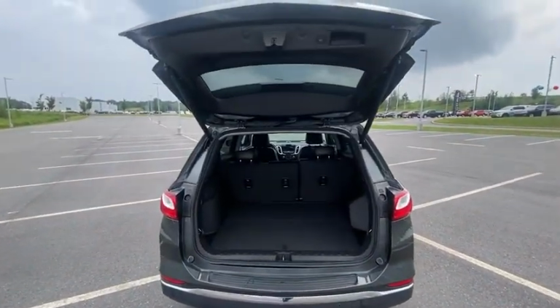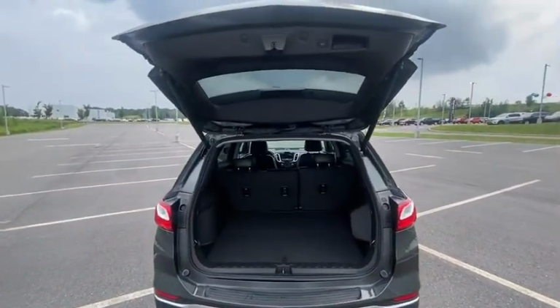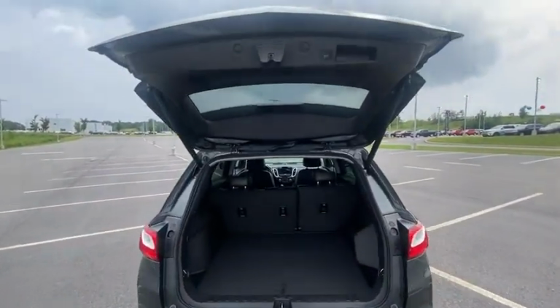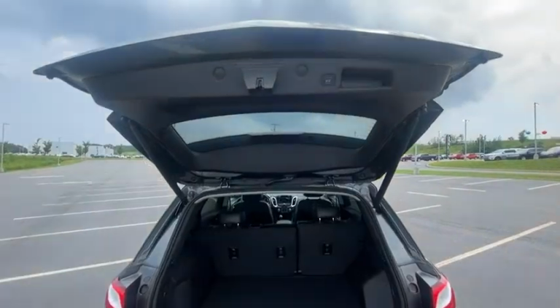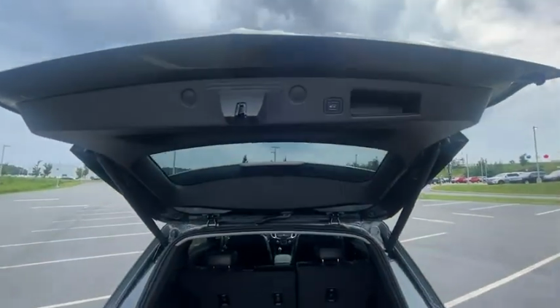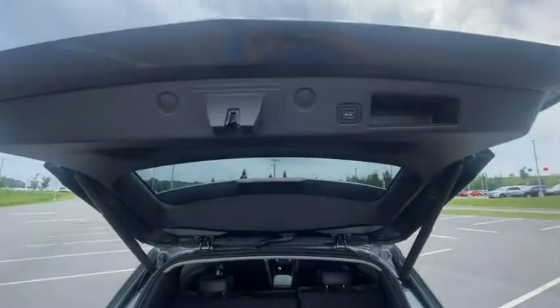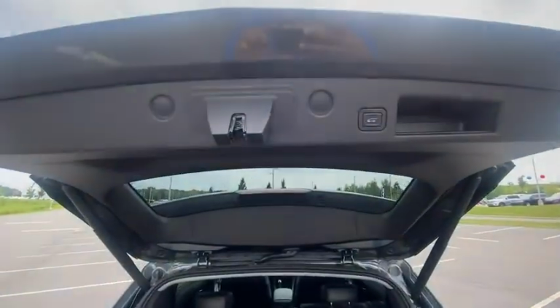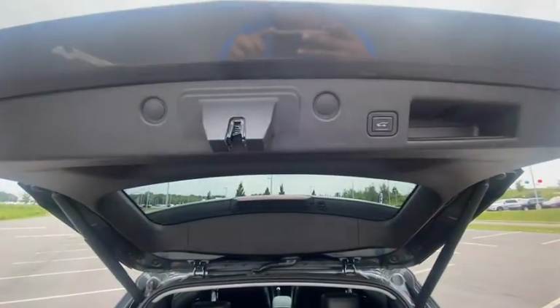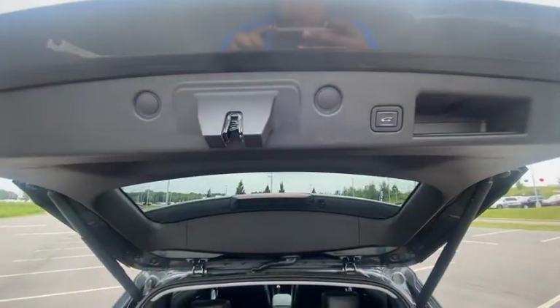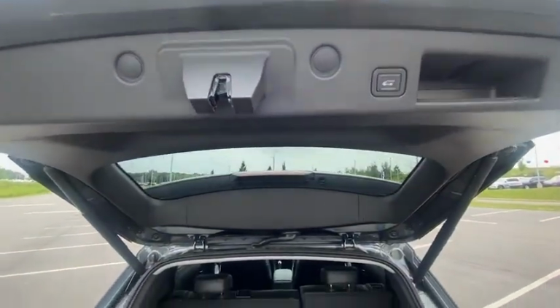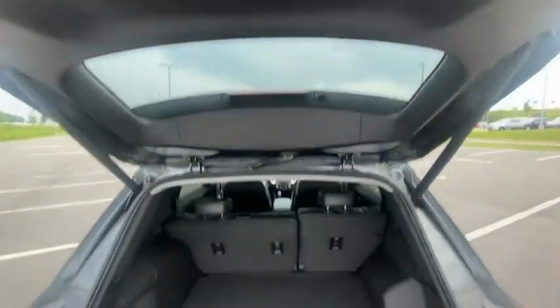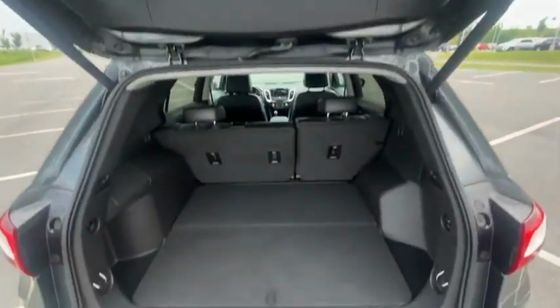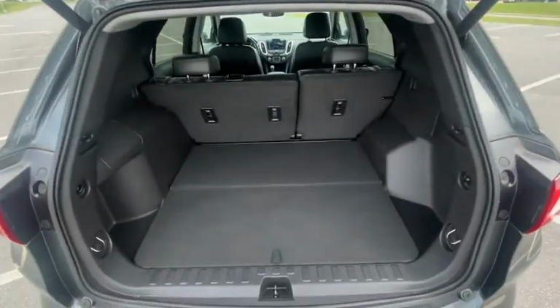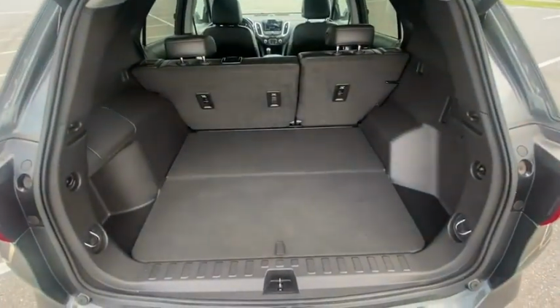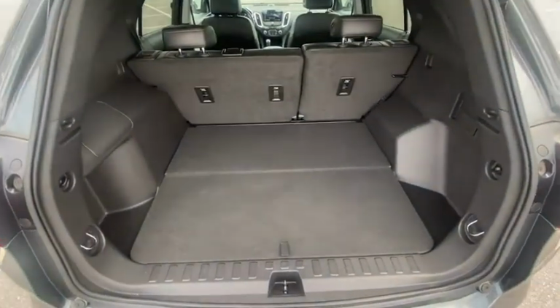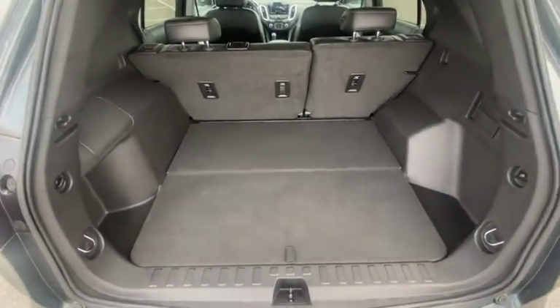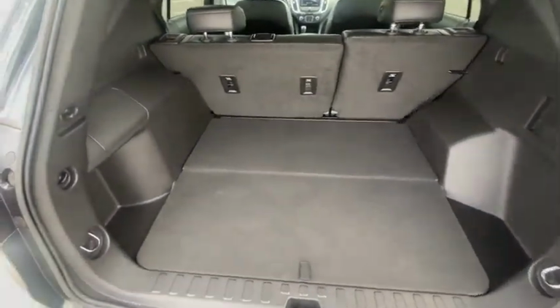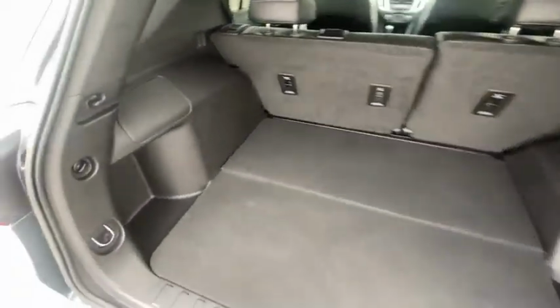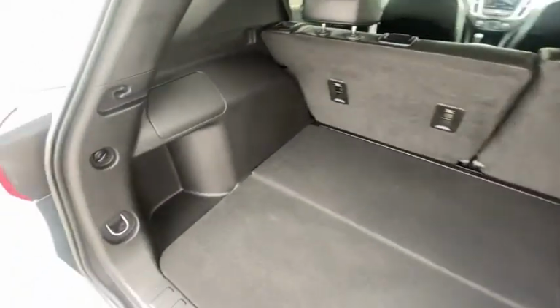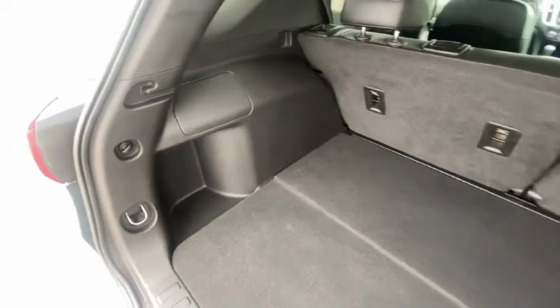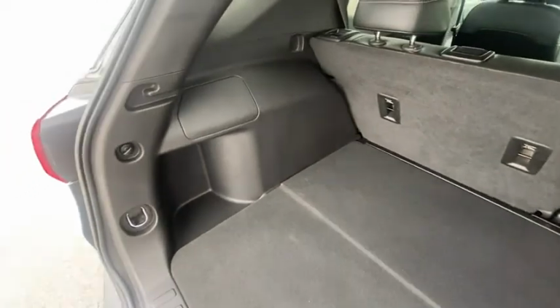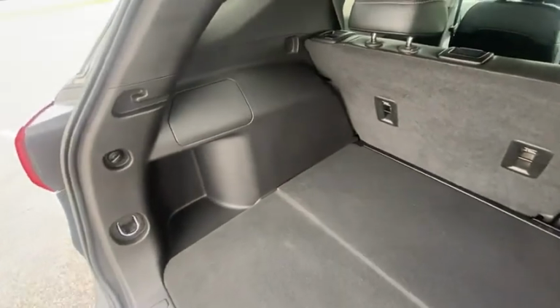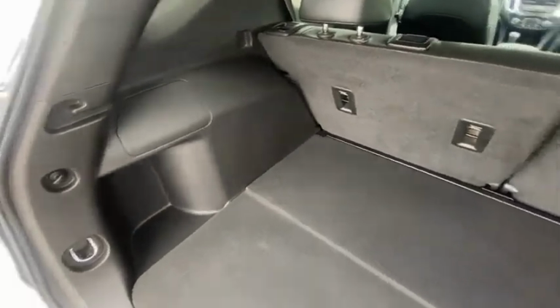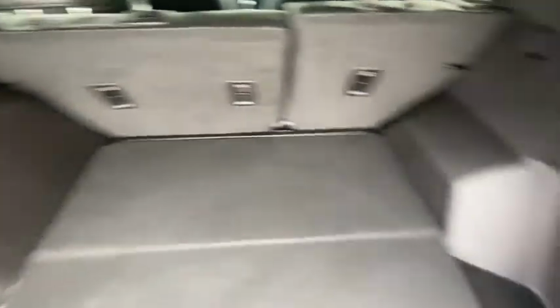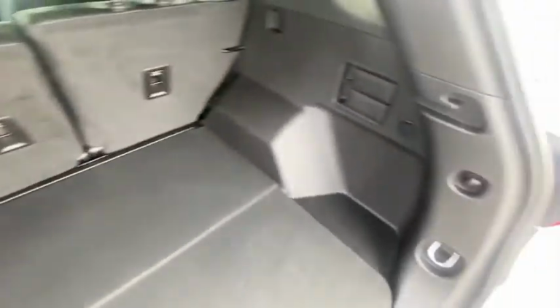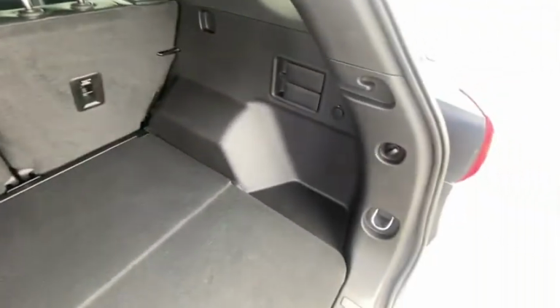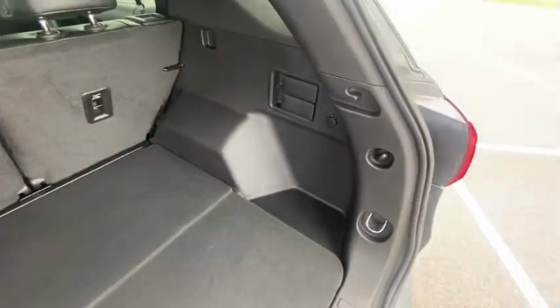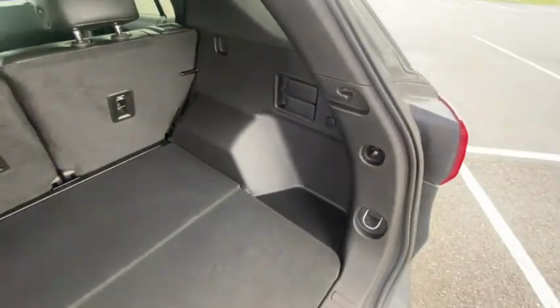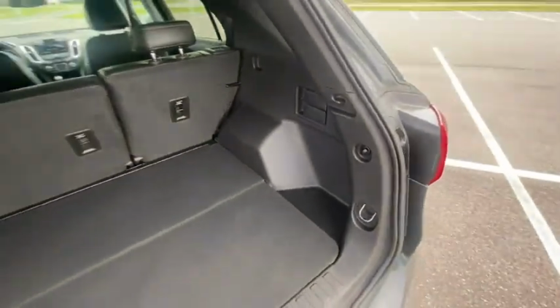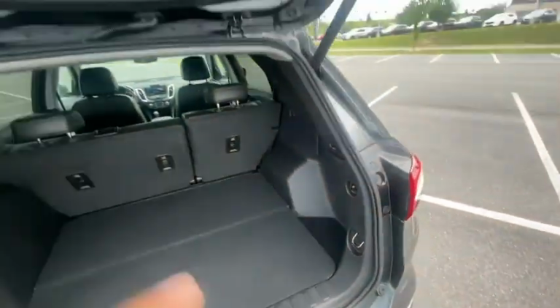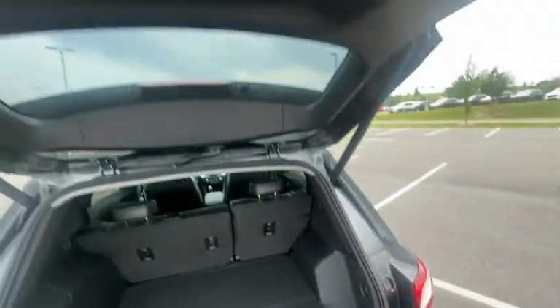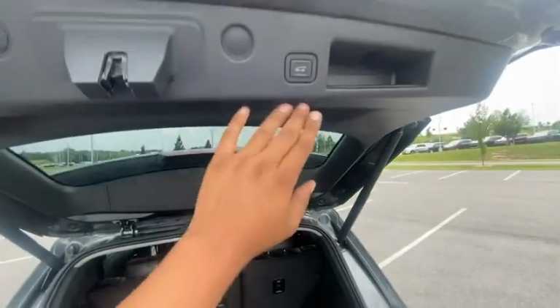Sirius XM radio, electronic stability control, fog lights, heated front seats, compass, rear window defroster, trip computer, security system, power windows.